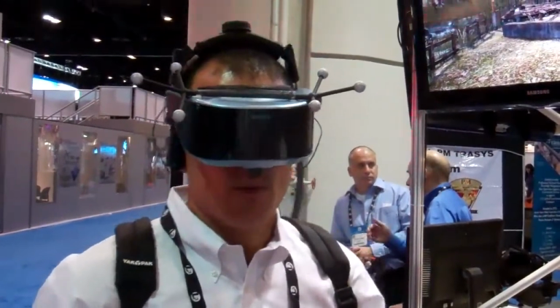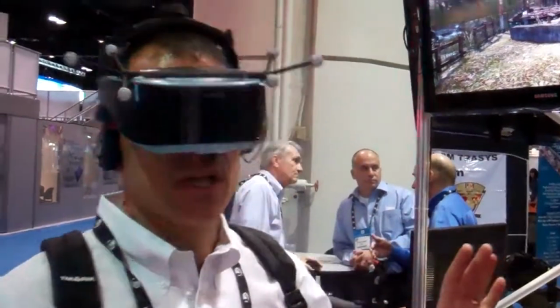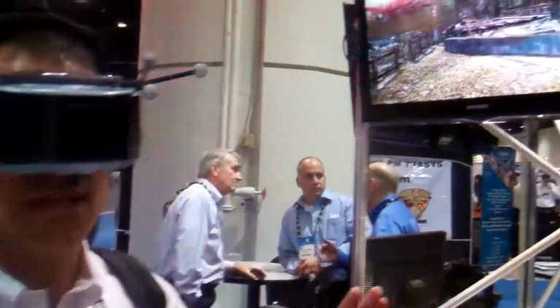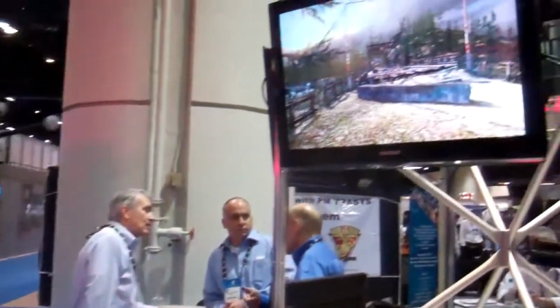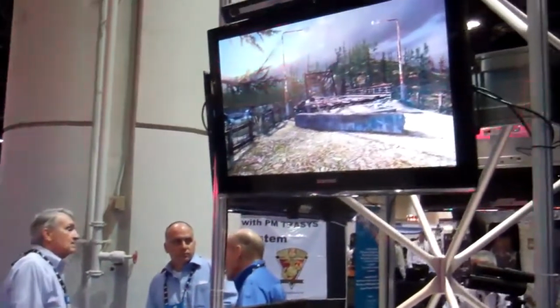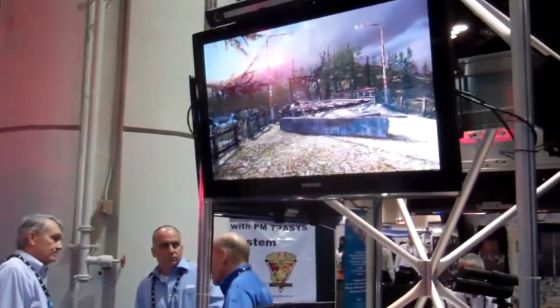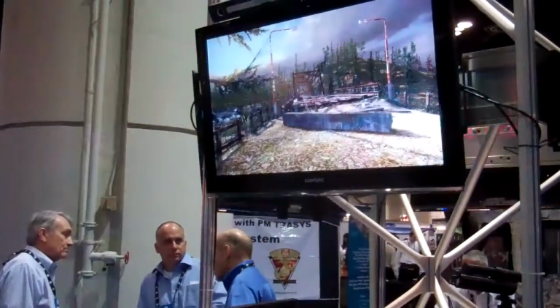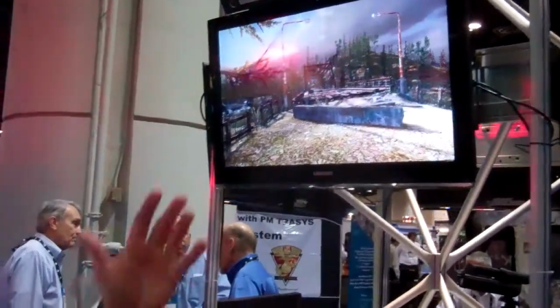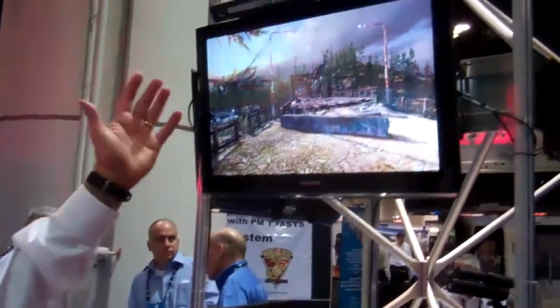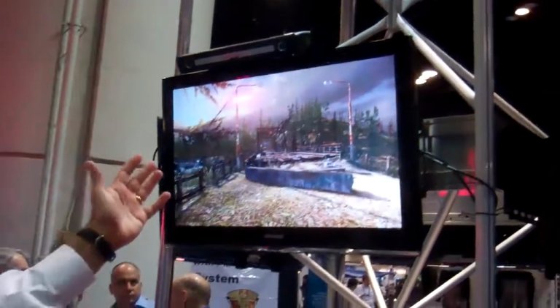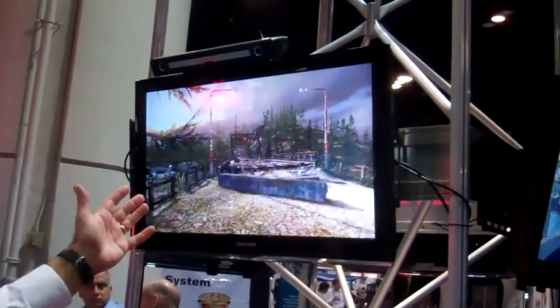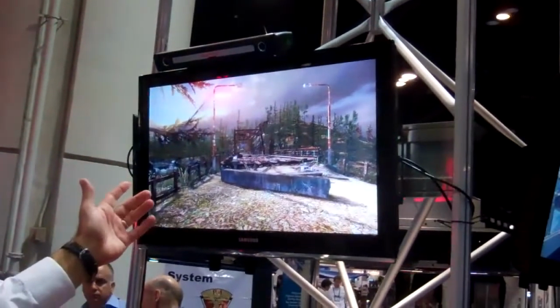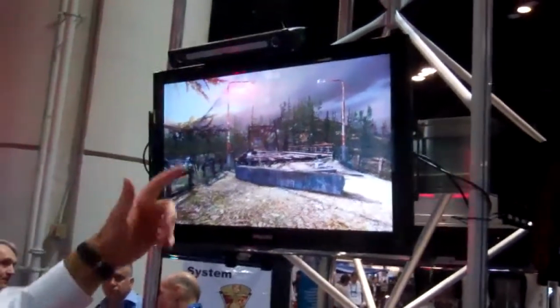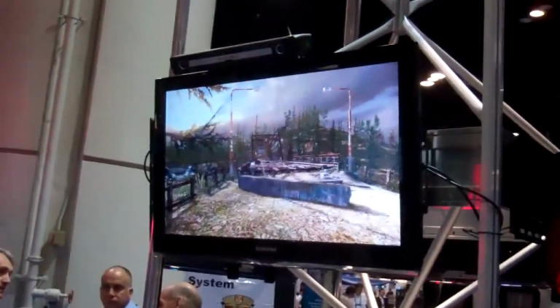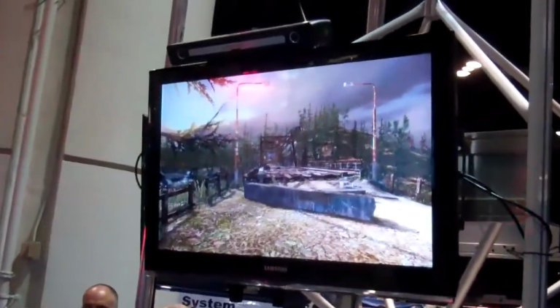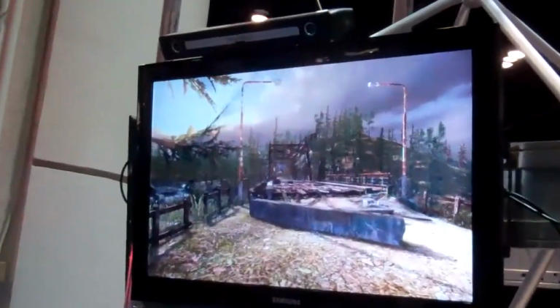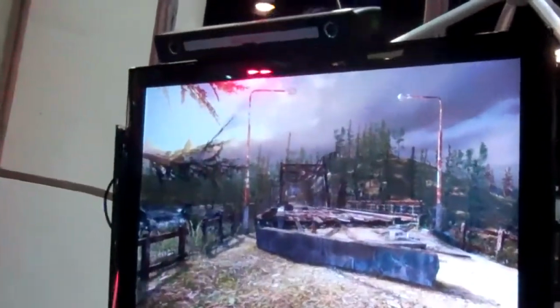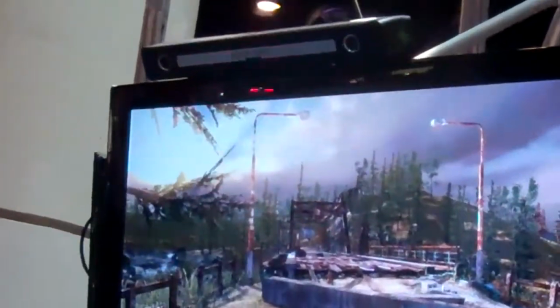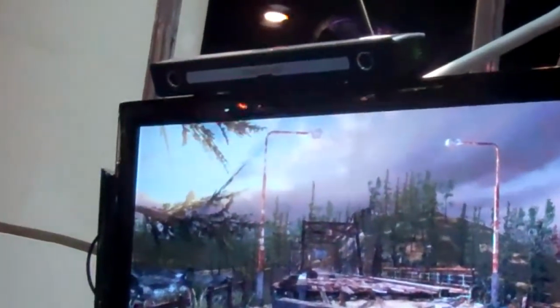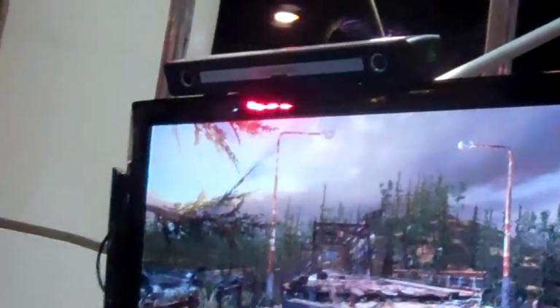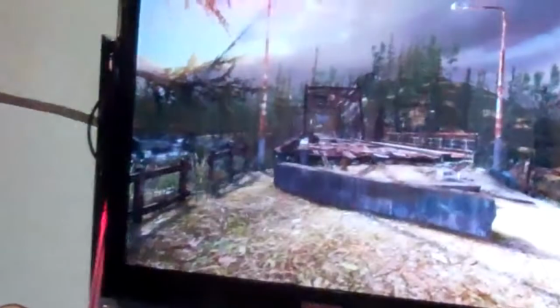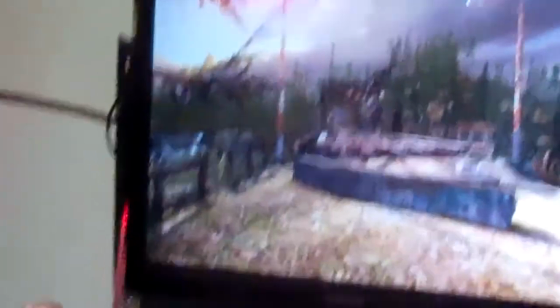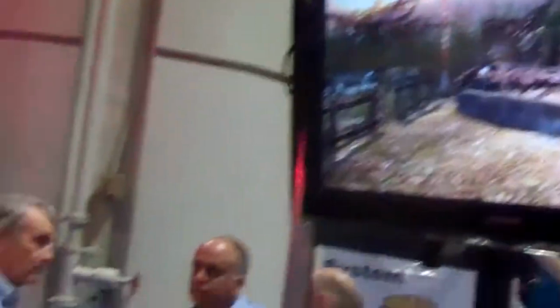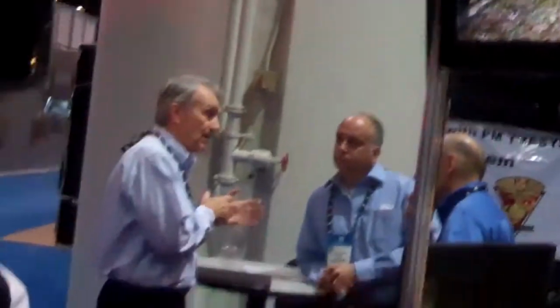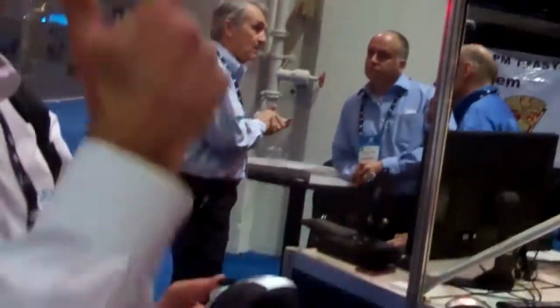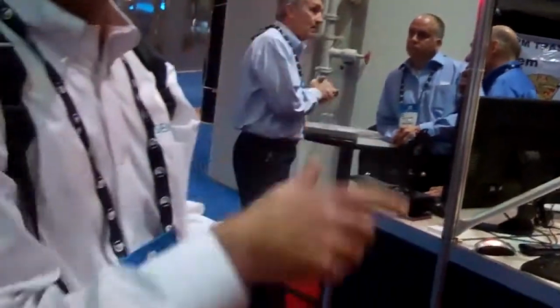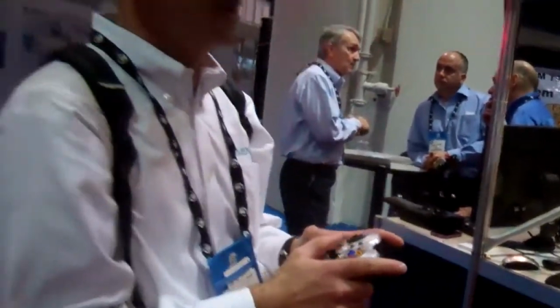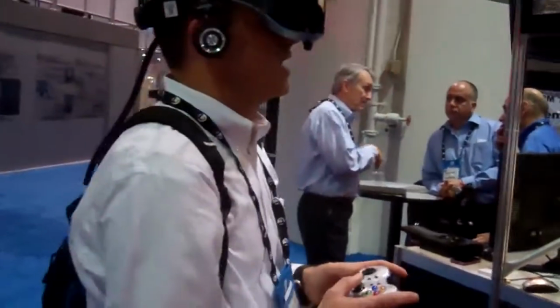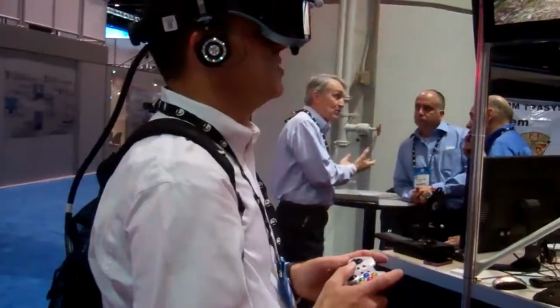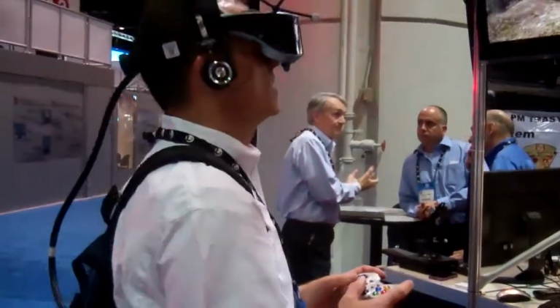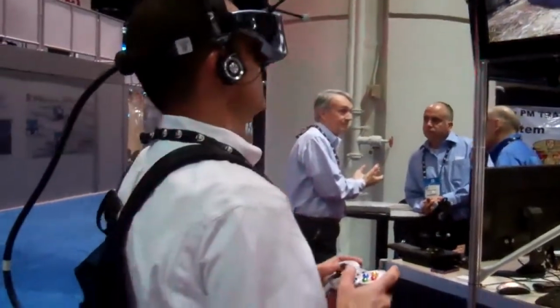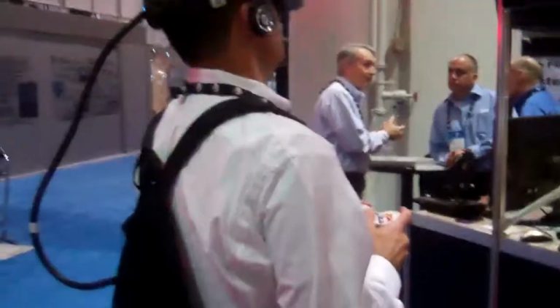What we're showing here is a demo with a partner, Mechdyne, also with ART tracking, so you can see a 6 degrees of freedom tracker. It's running a Unity game engine. I've got a wireless controller, and as you can see on the screen here, I can move through the stereo environment.